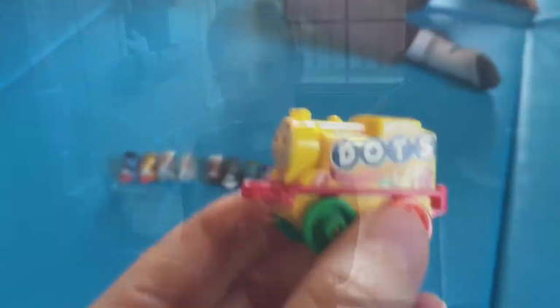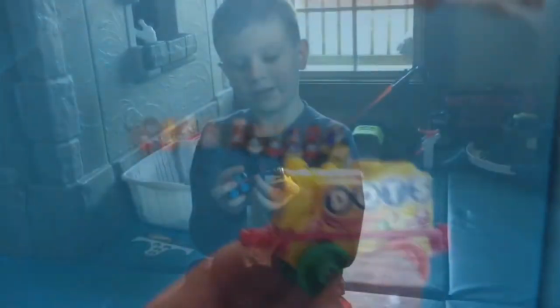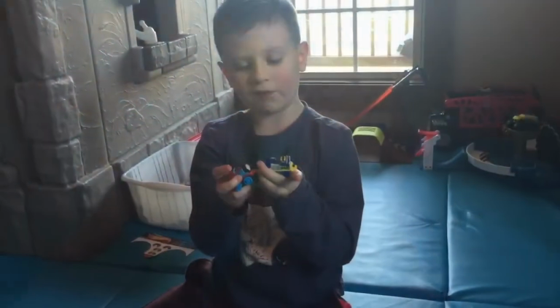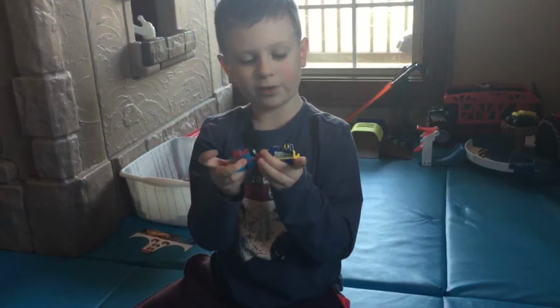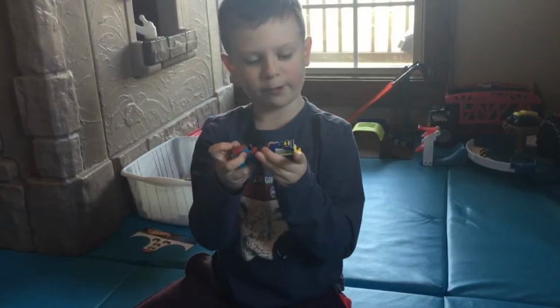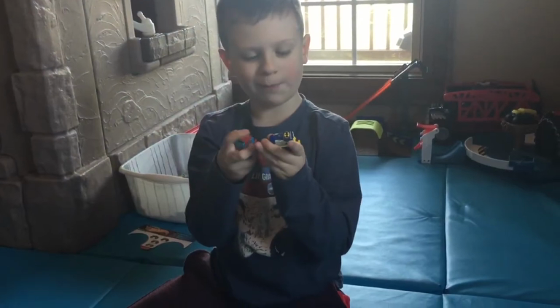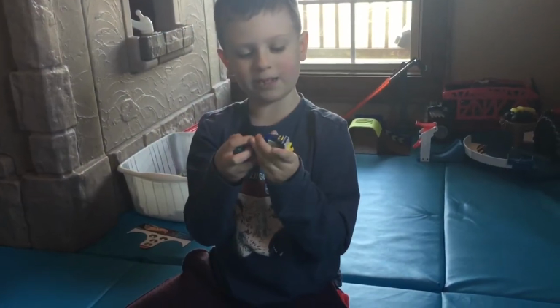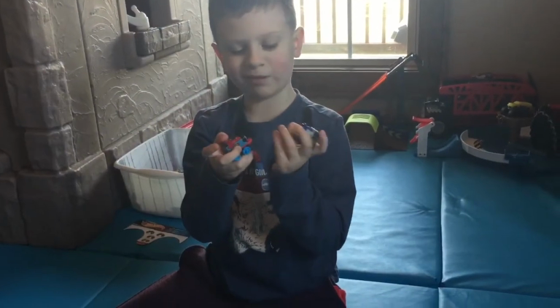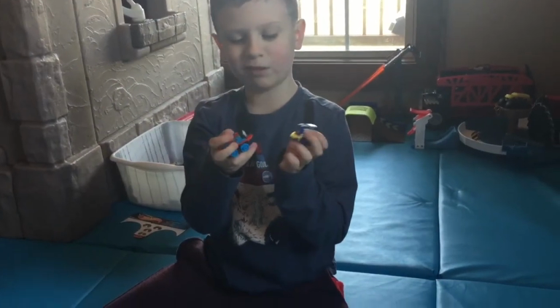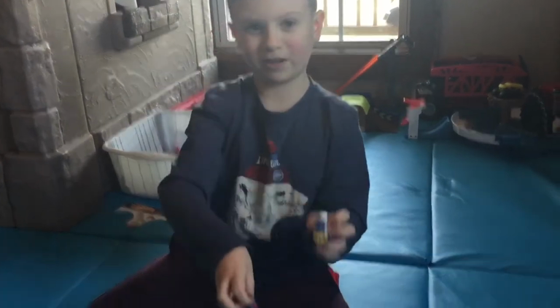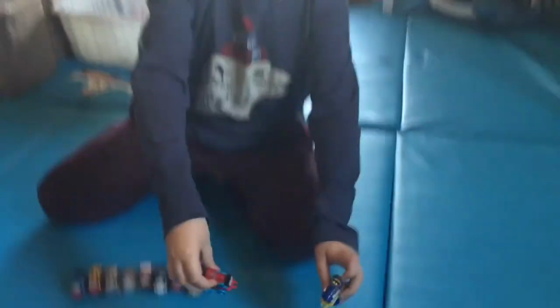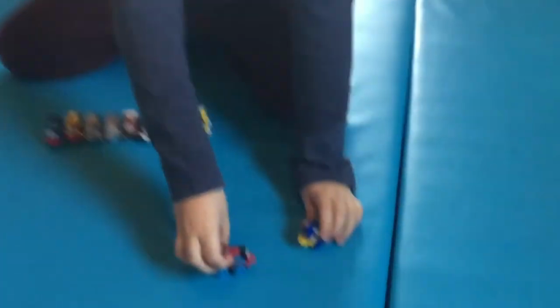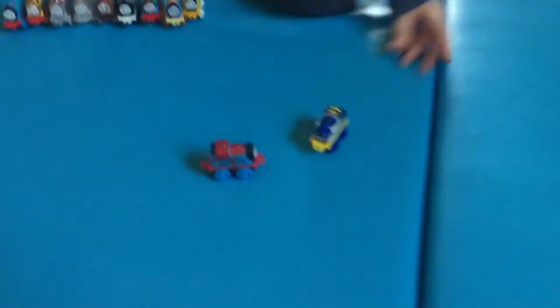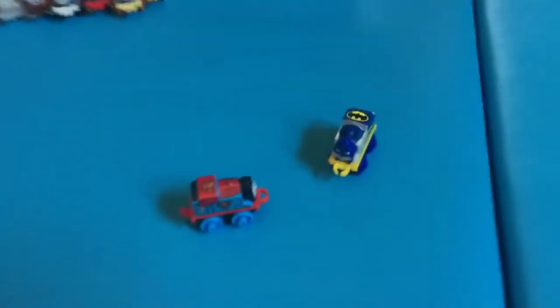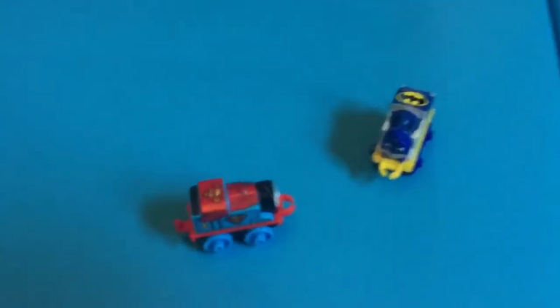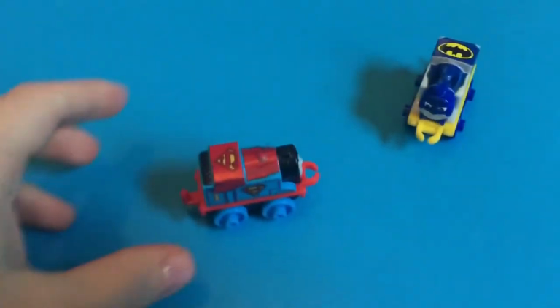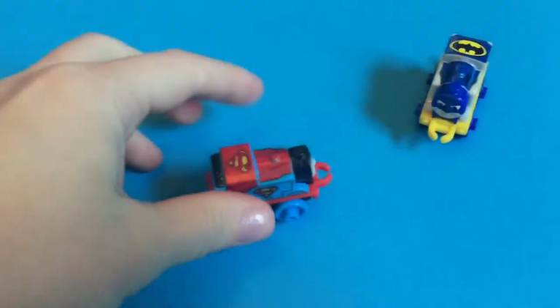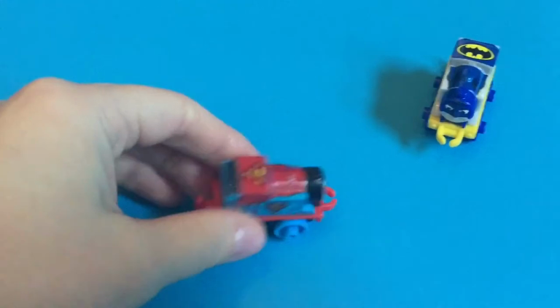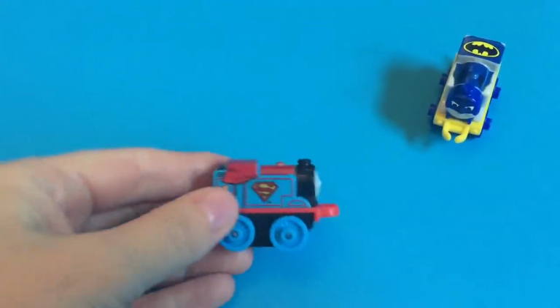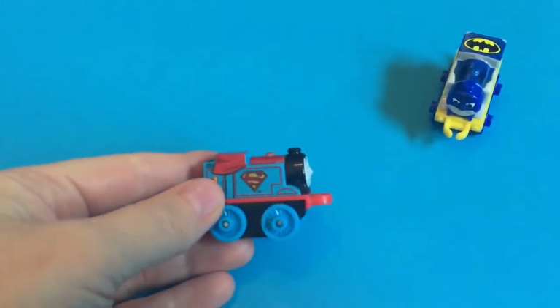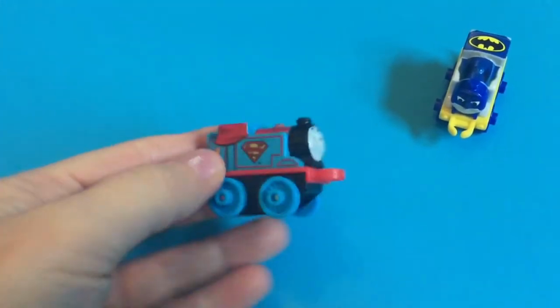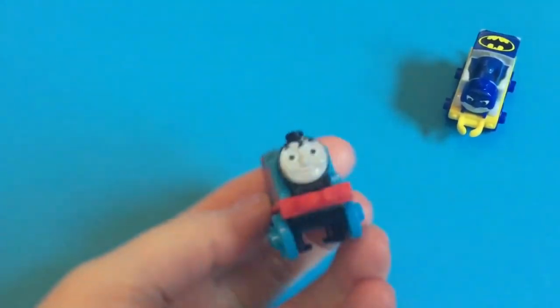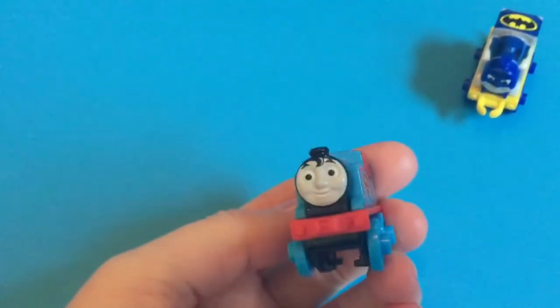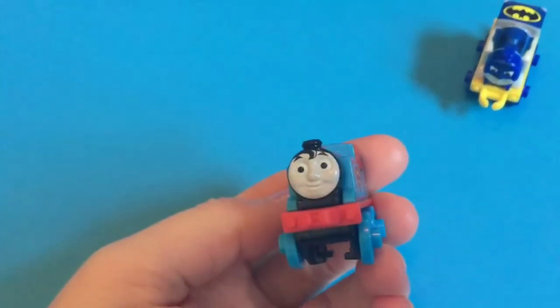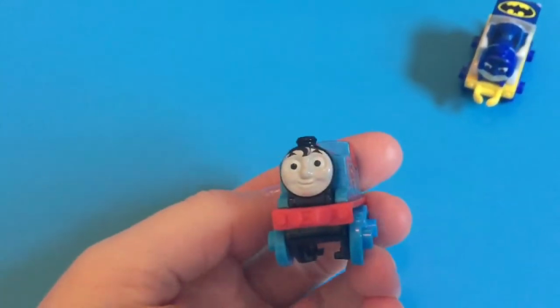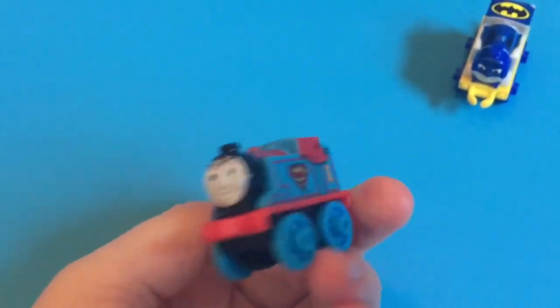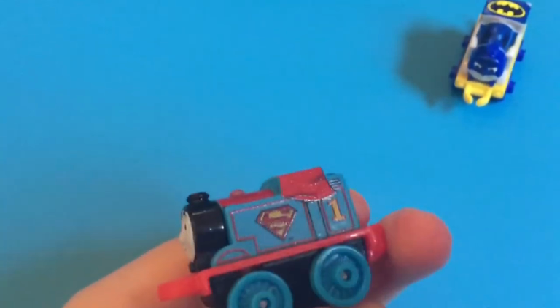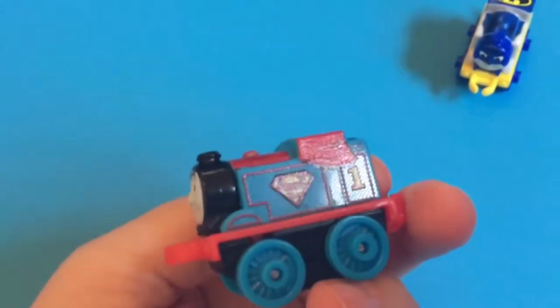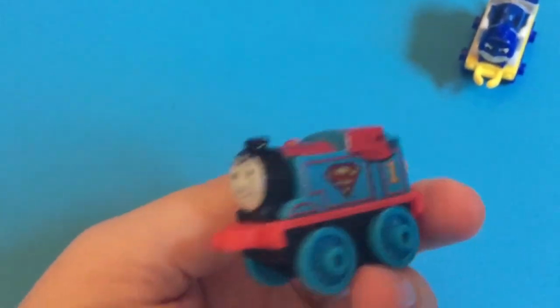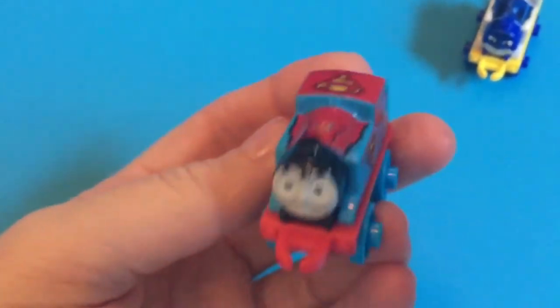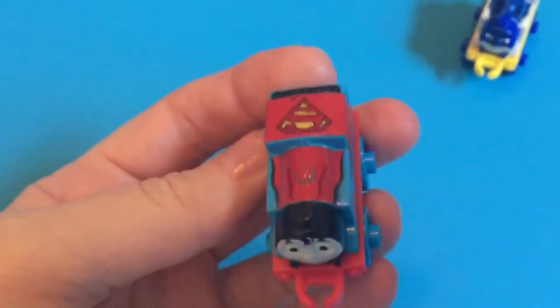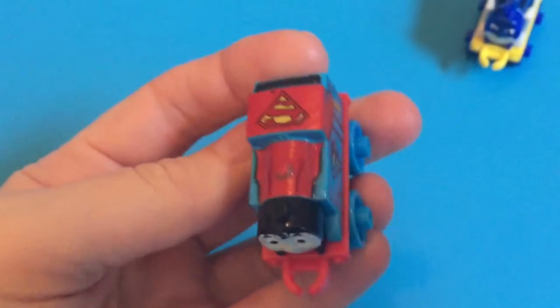Dots Thomas. Here we have the superheroes: Batman Thomas and Superman Thomas. There's a movie coming out which is called Batman Vs Superman. Yes!